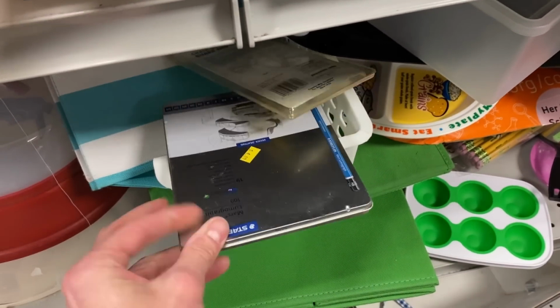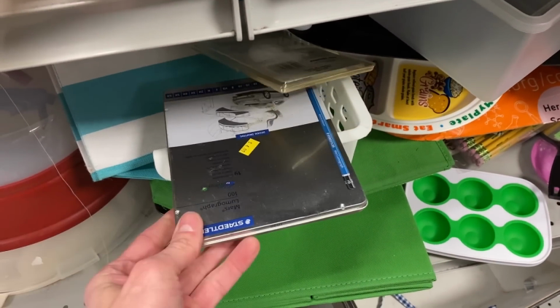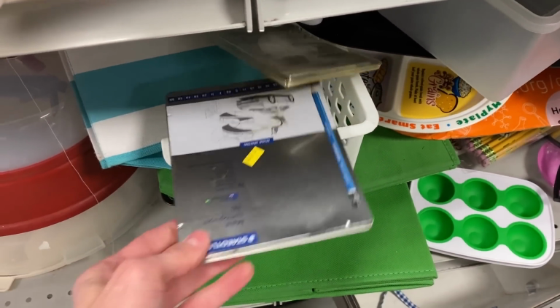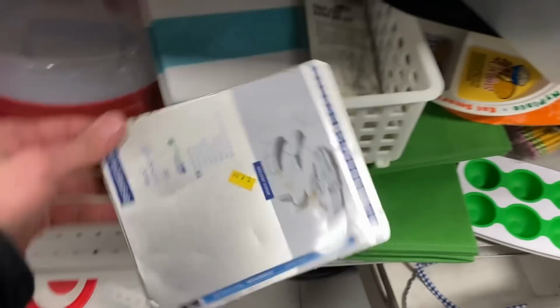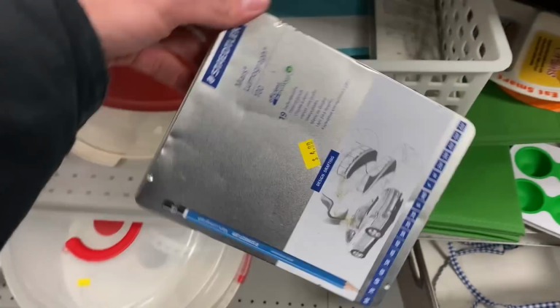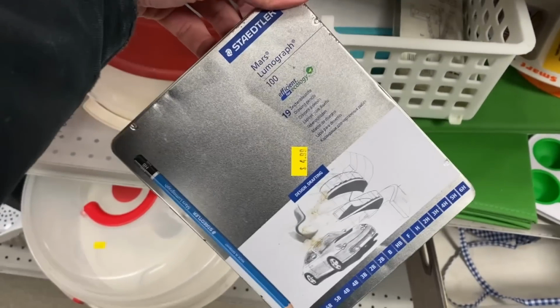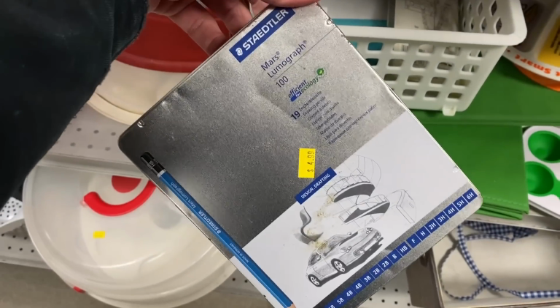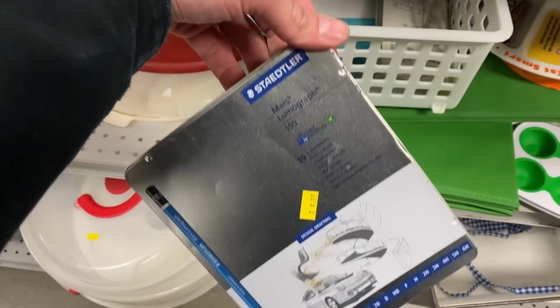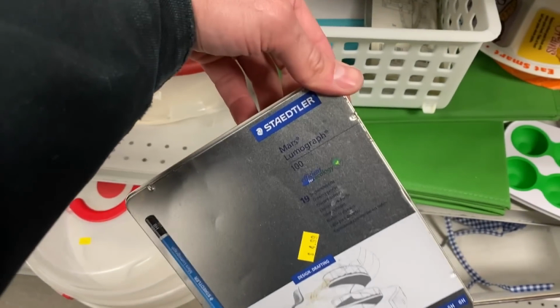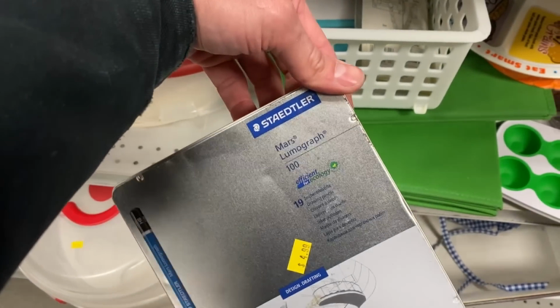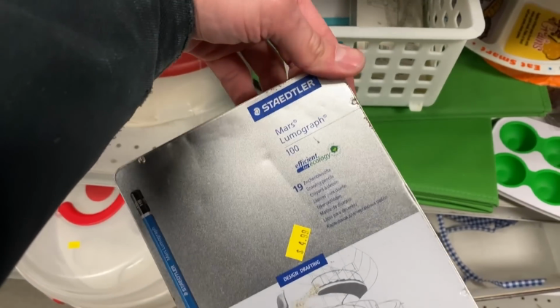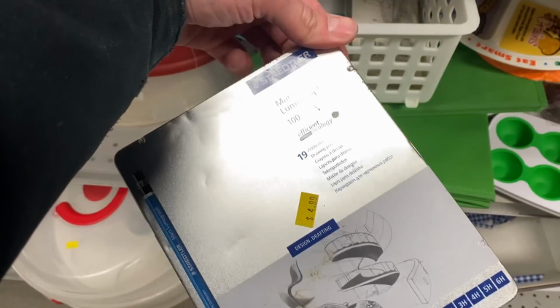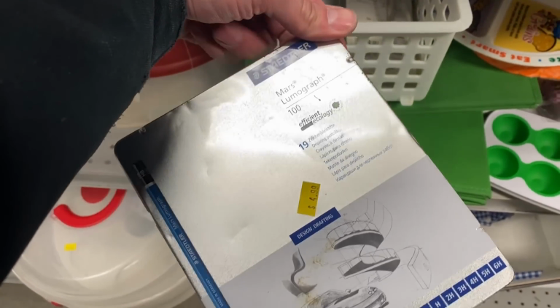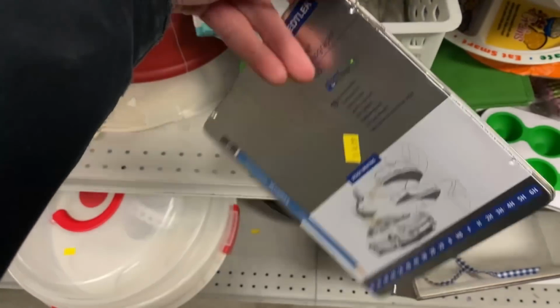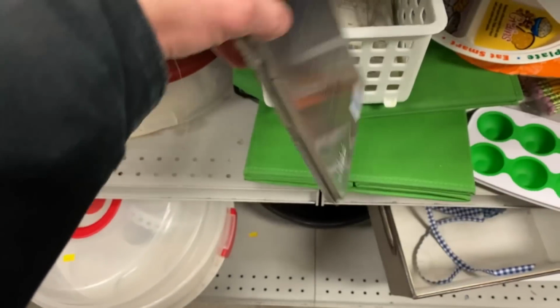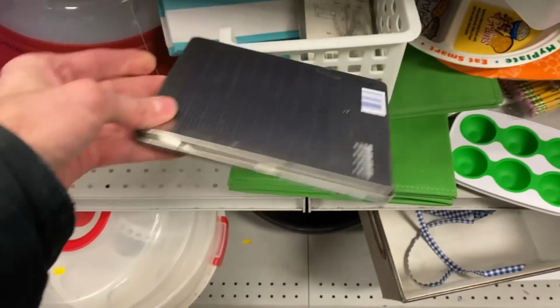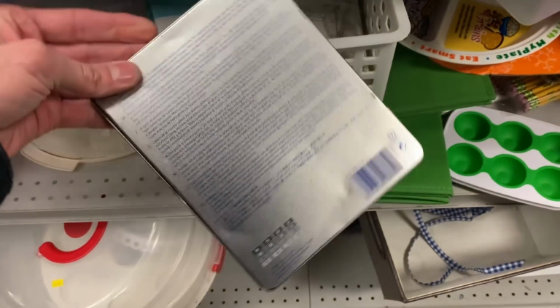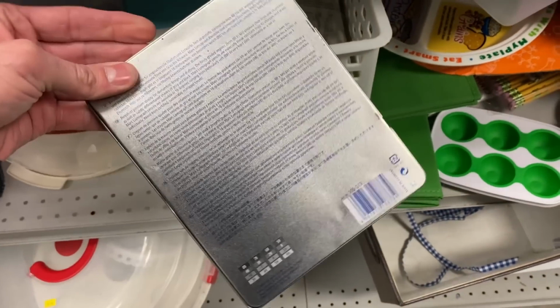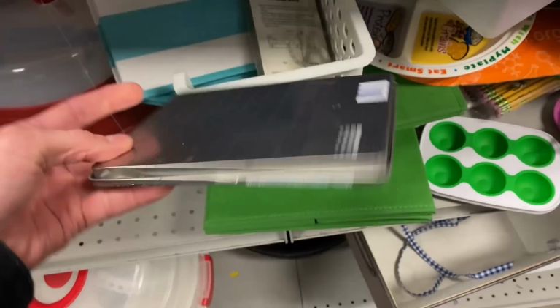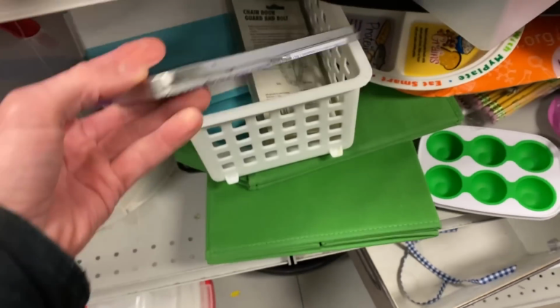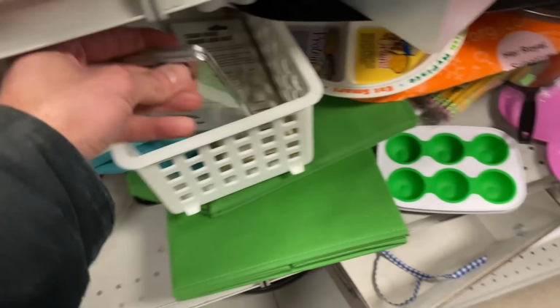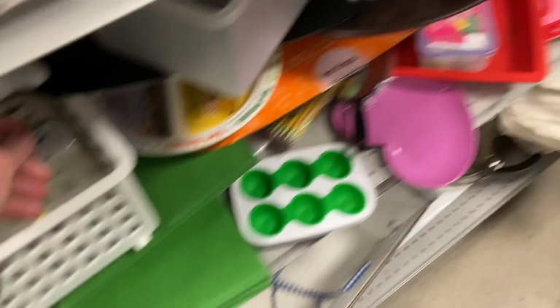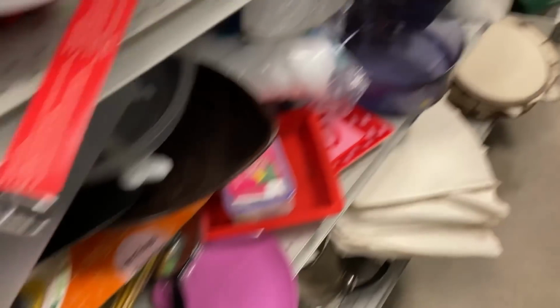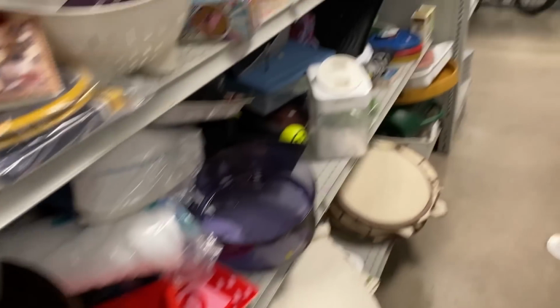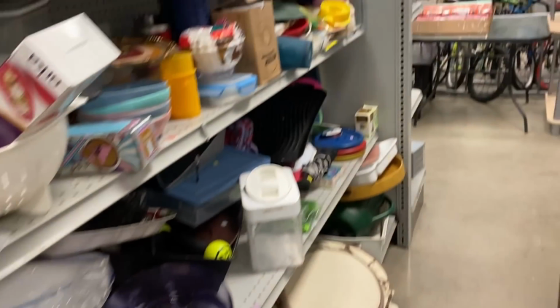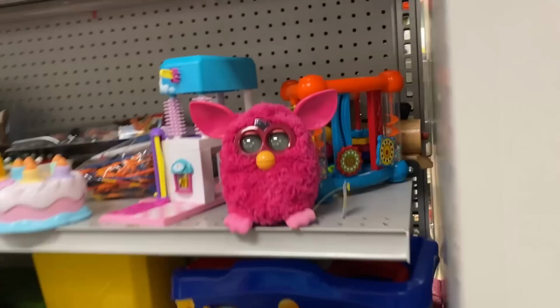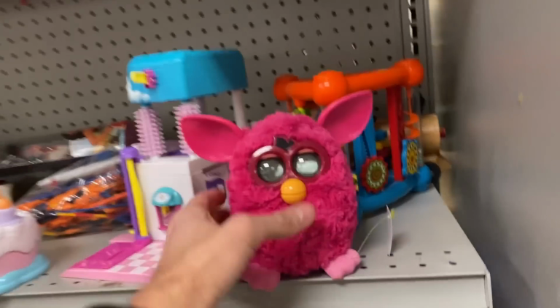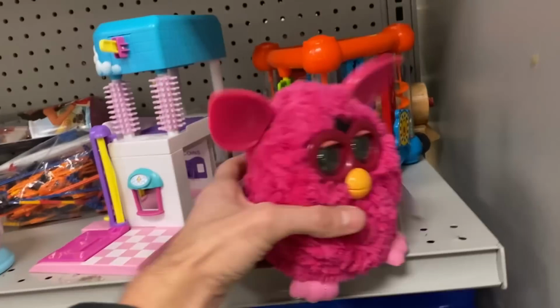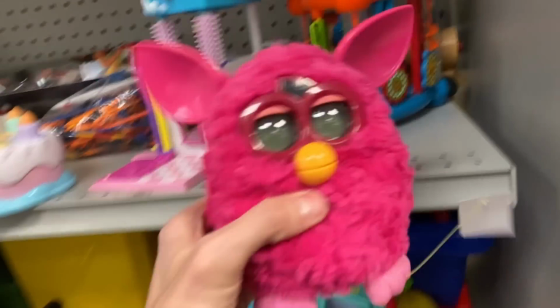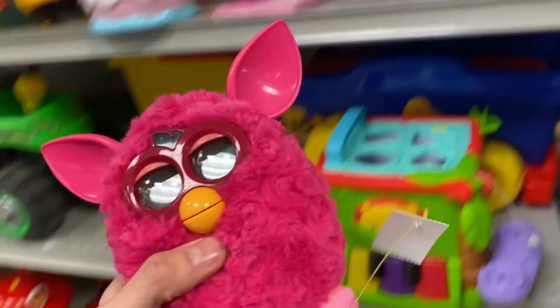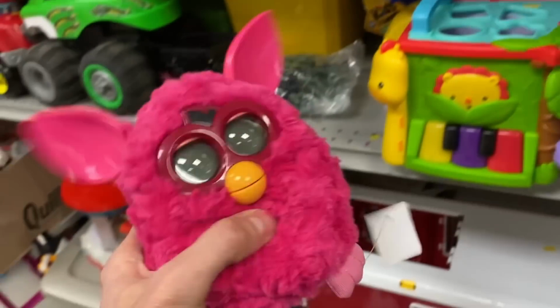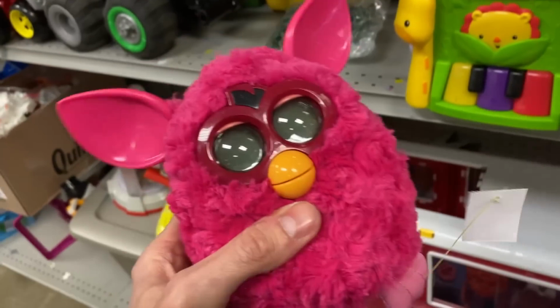I thought these pencils were pretty cool, and for five bucks it could have been a great deal, but the resale value was actually very low, which is surprising to me. That's why I always check and double-check, because you just never know.